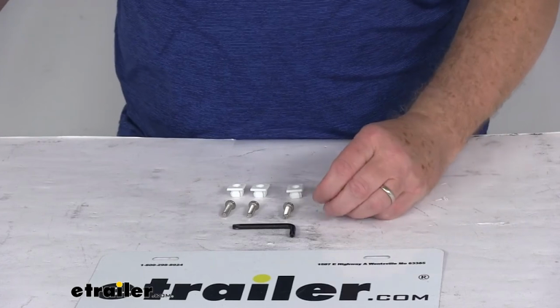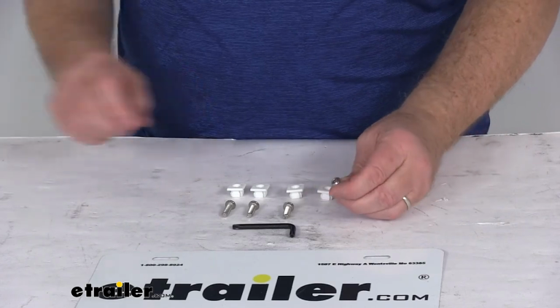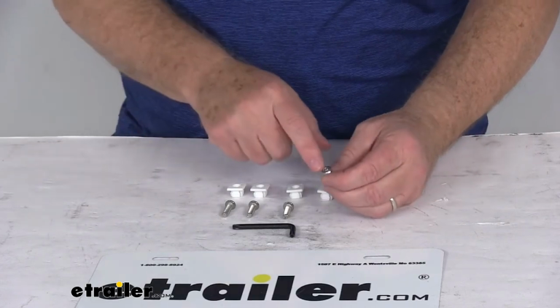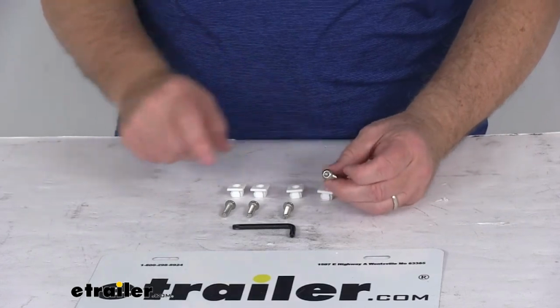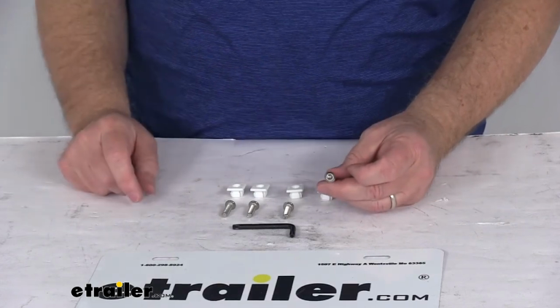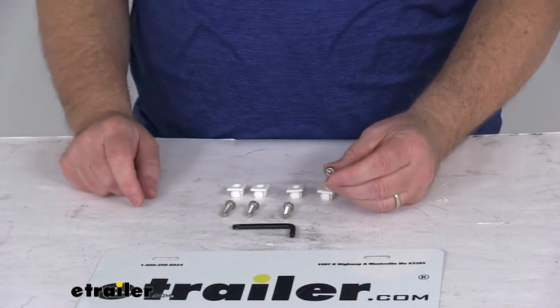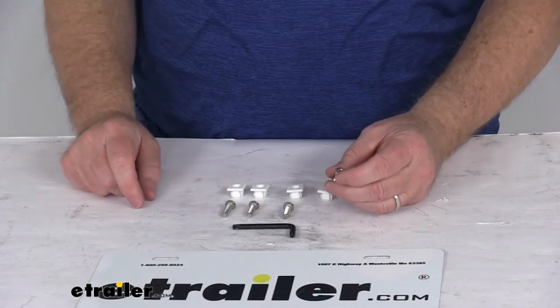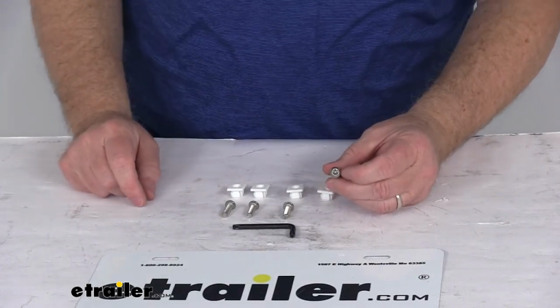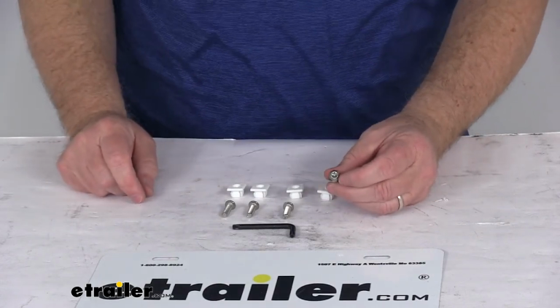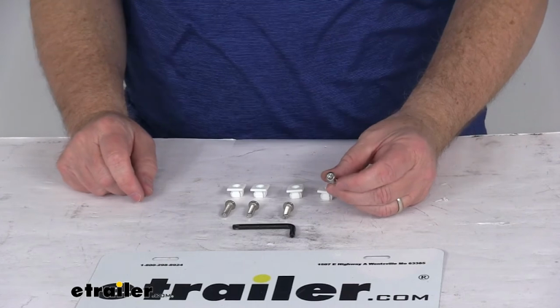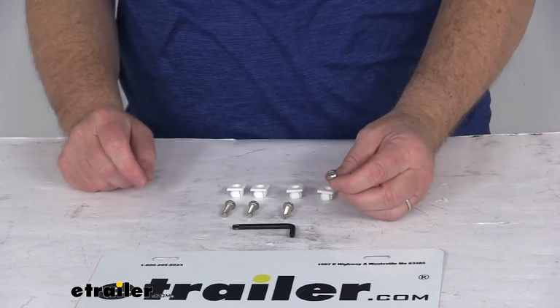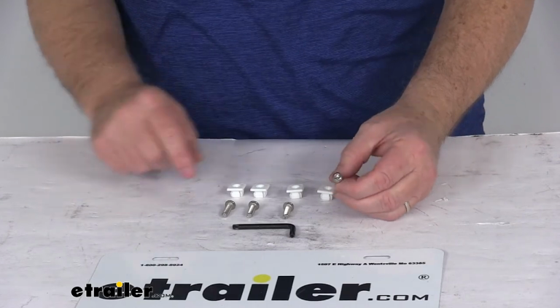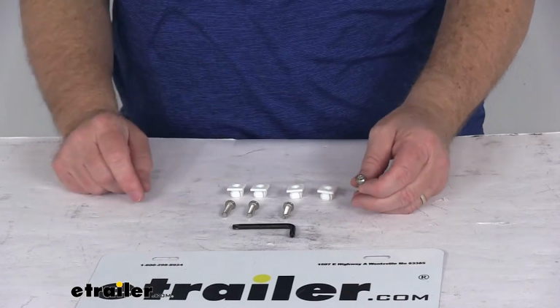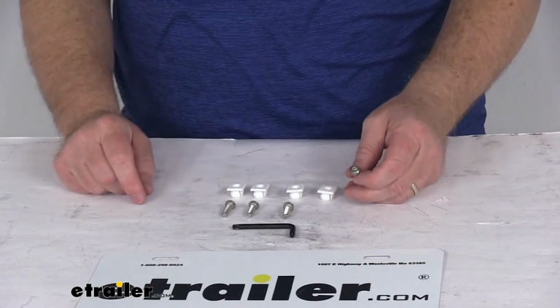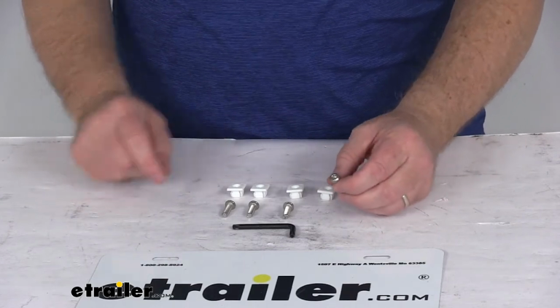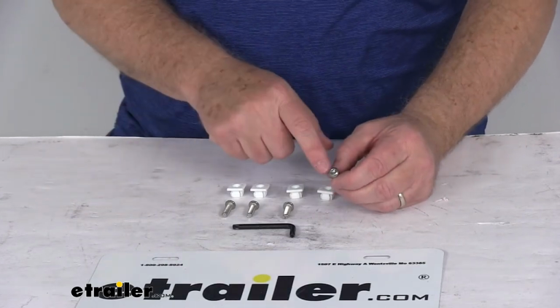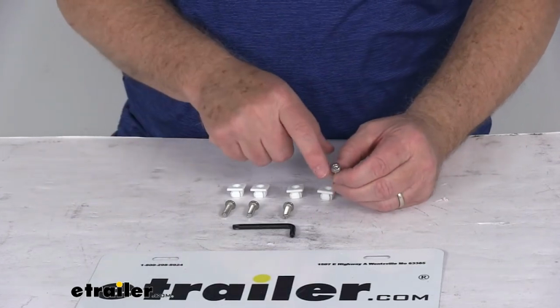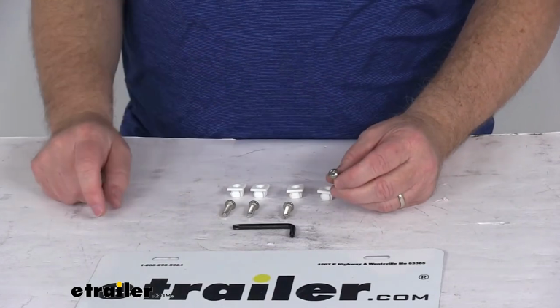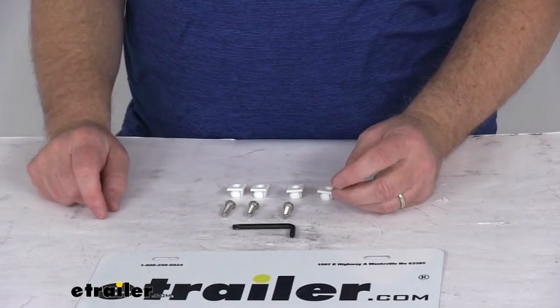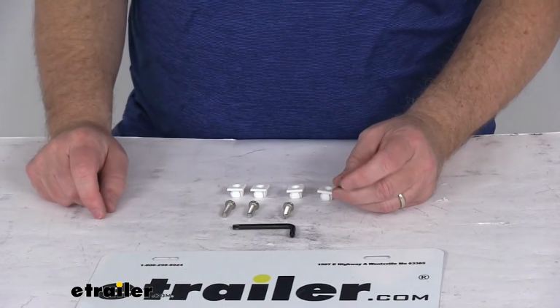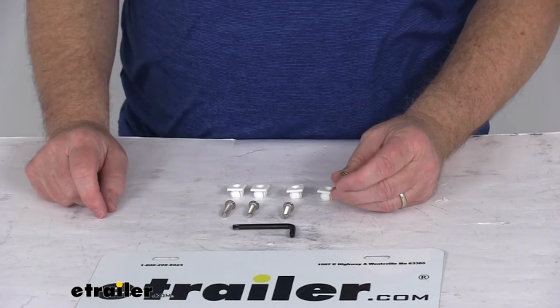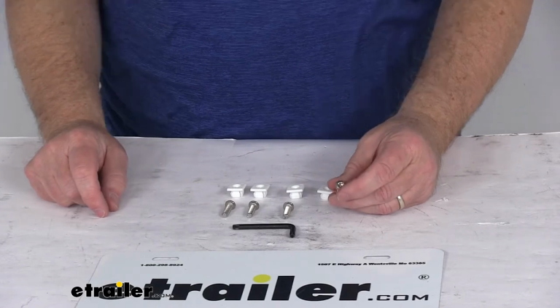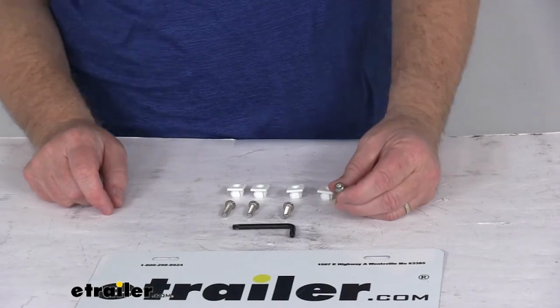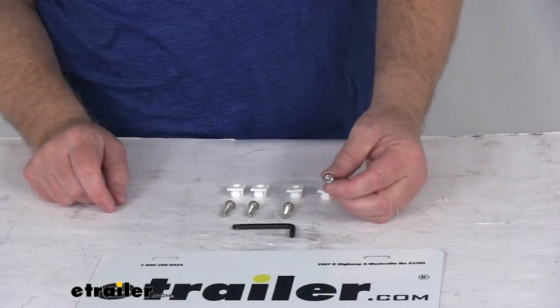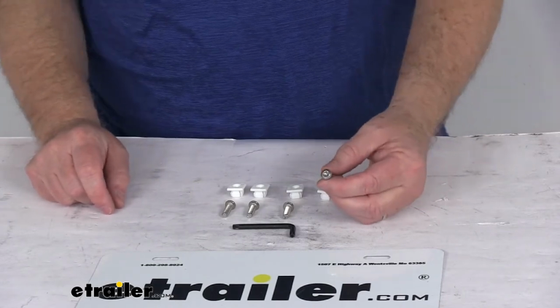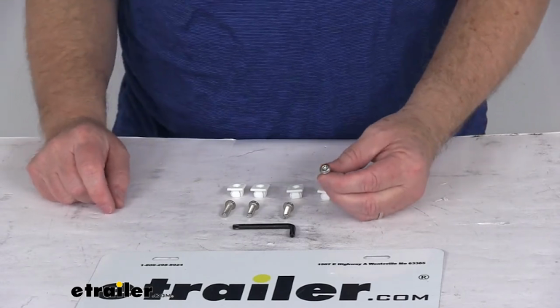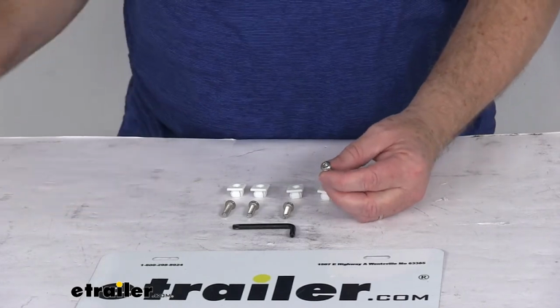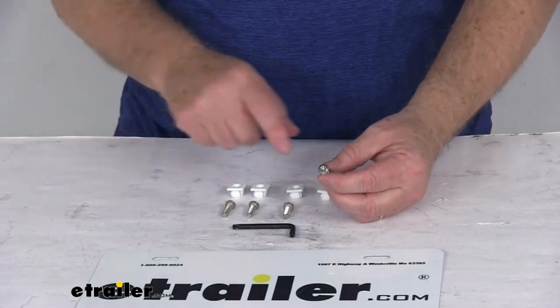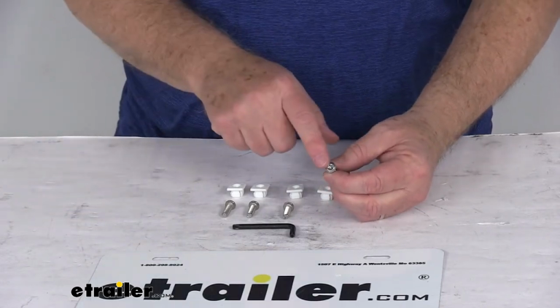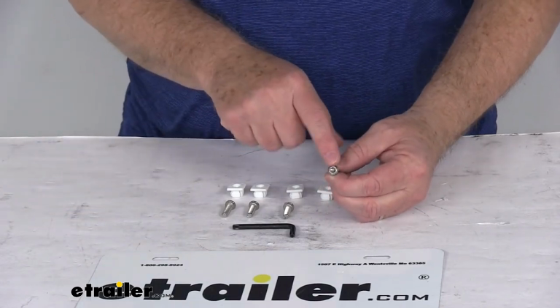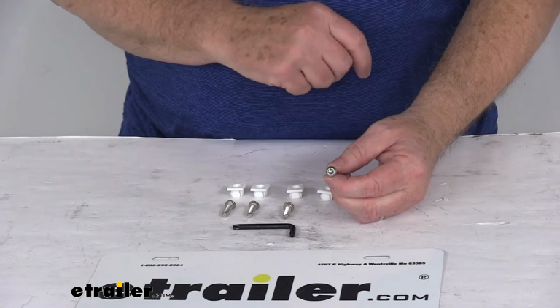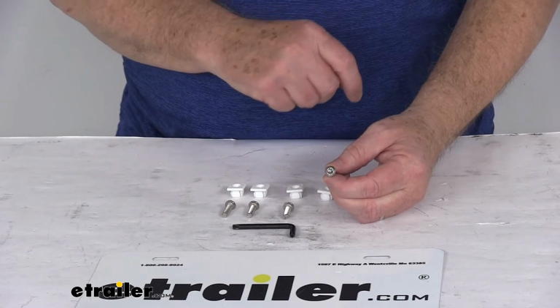Today we're going to take a look at the stainless steel star pin locking fasteners for license plates and frames, for a quantity of four. These fasteners will prevent theft of your license plate and license plate frame using this locking star pin hardware. It secures the frame and the plate to your vehicle.